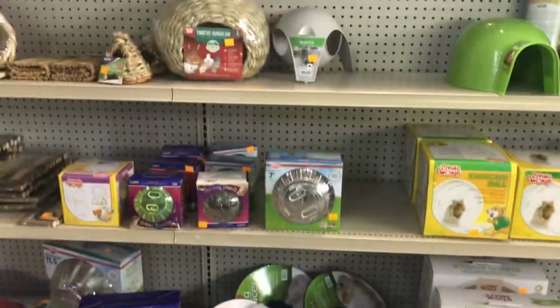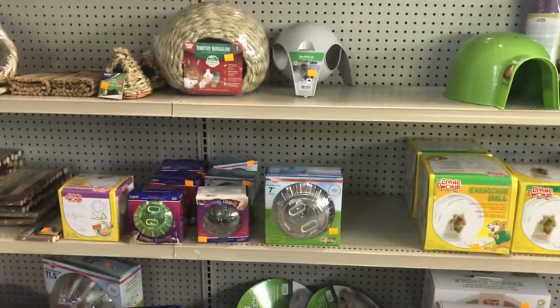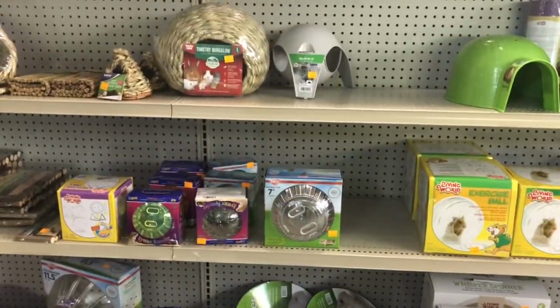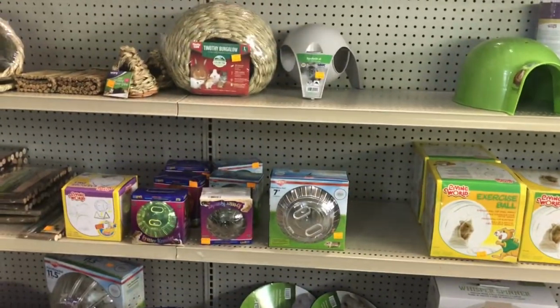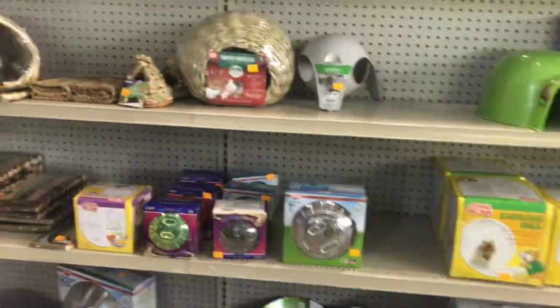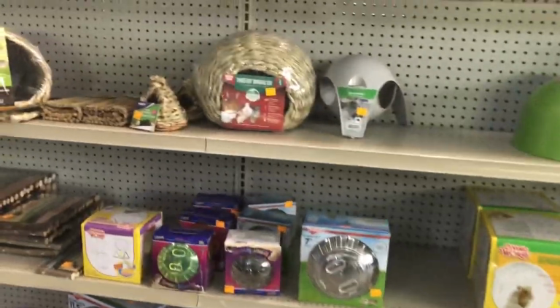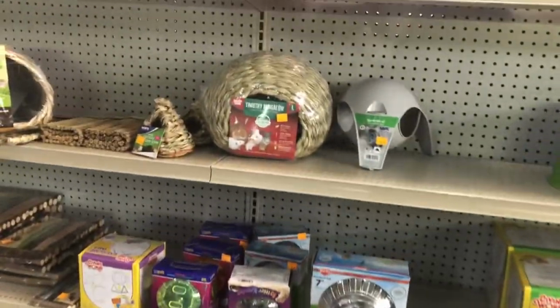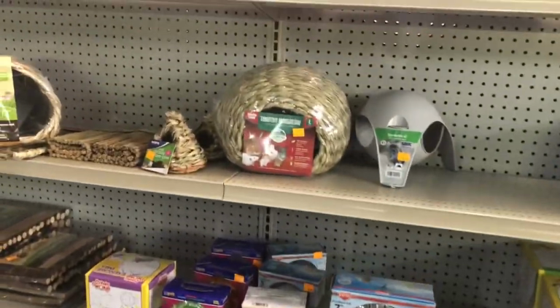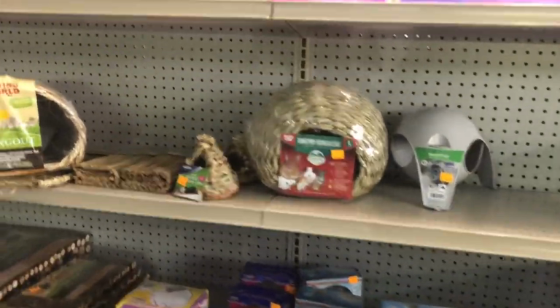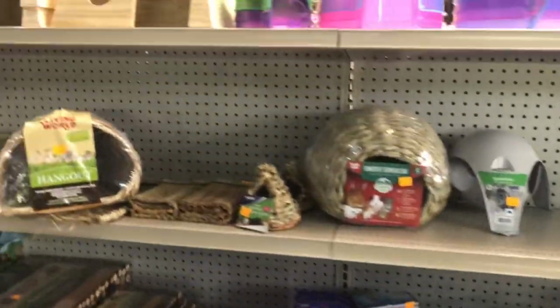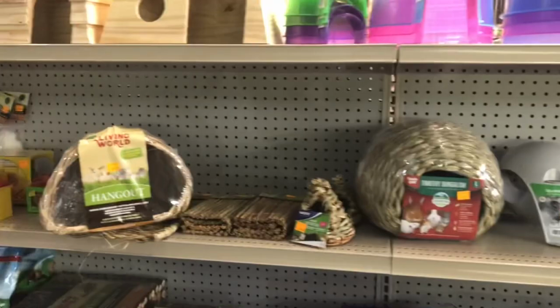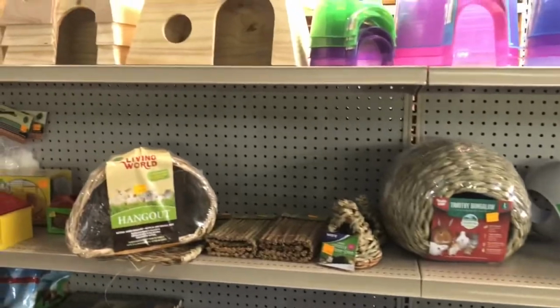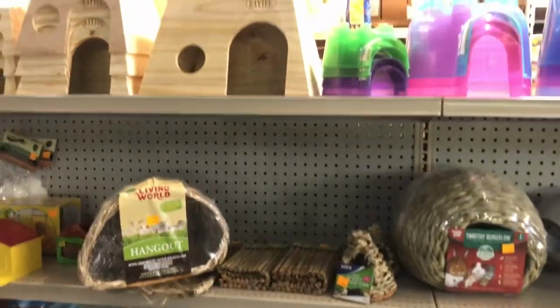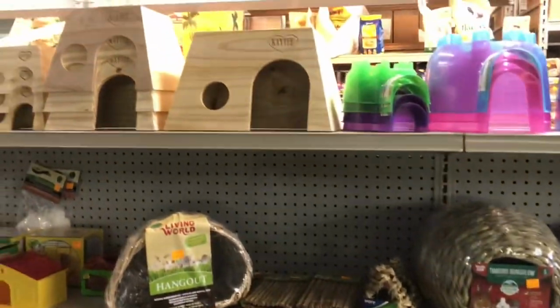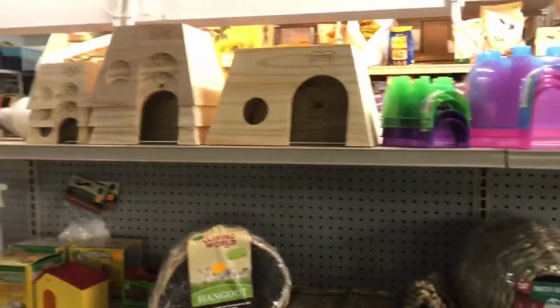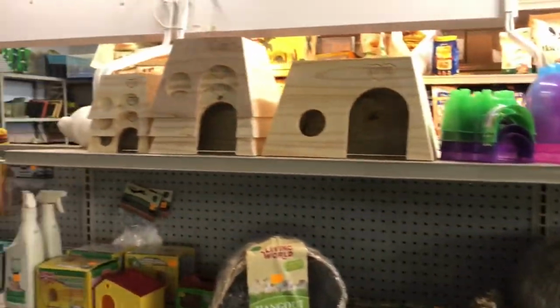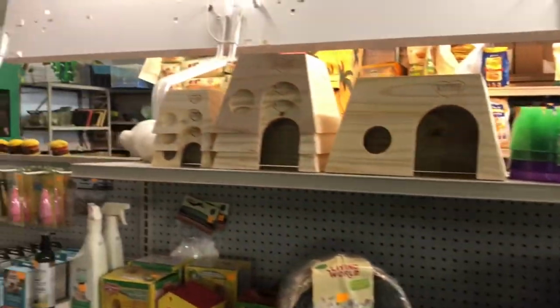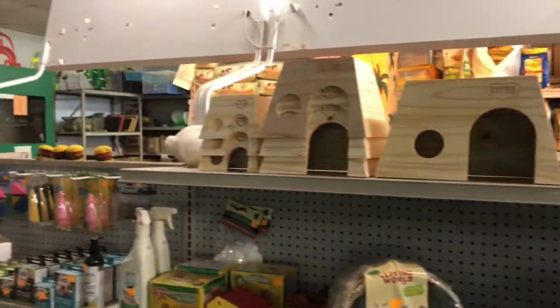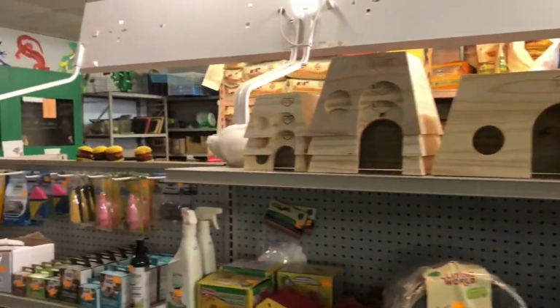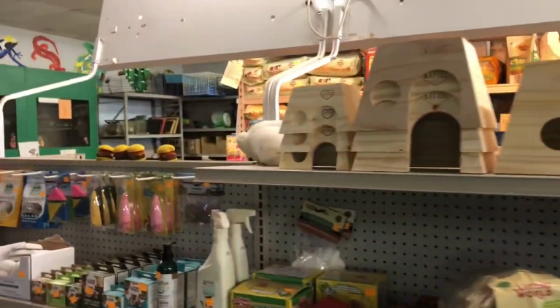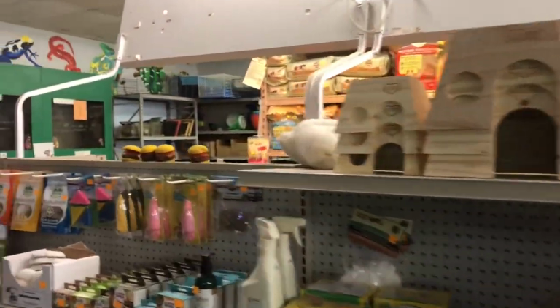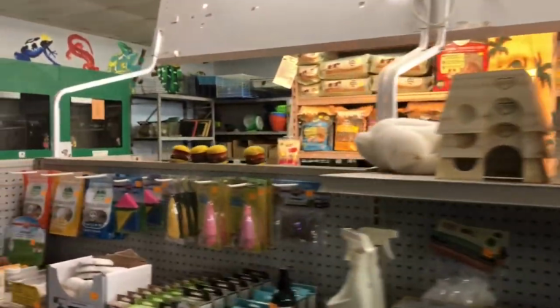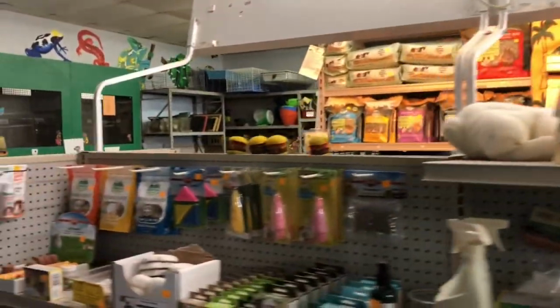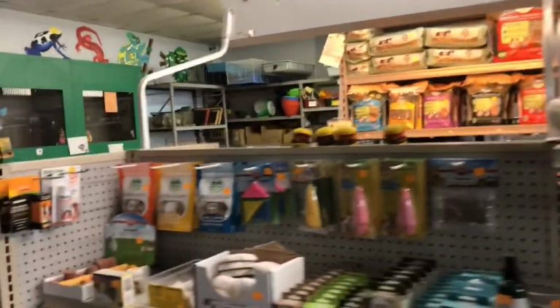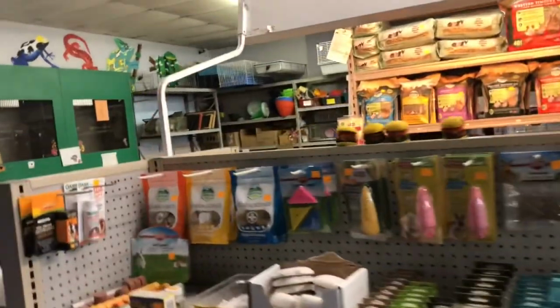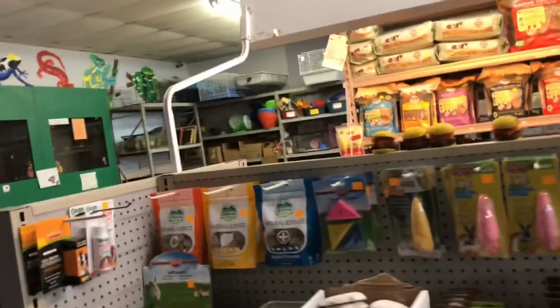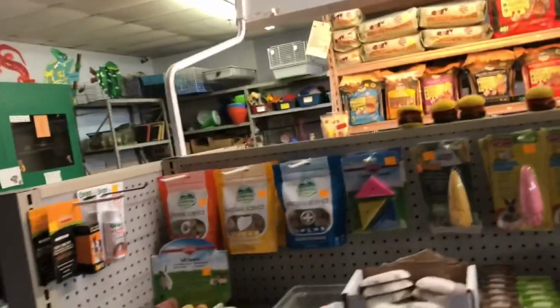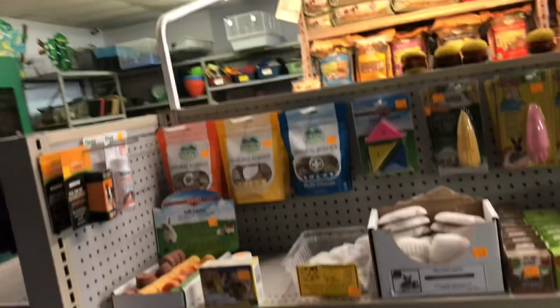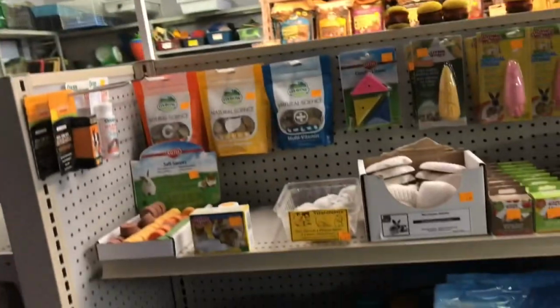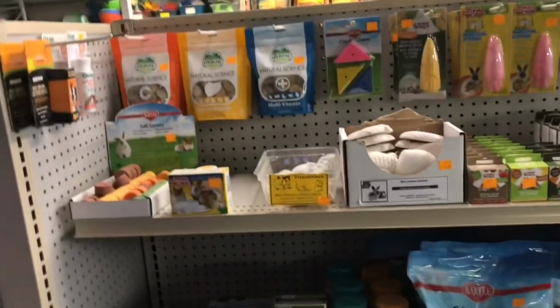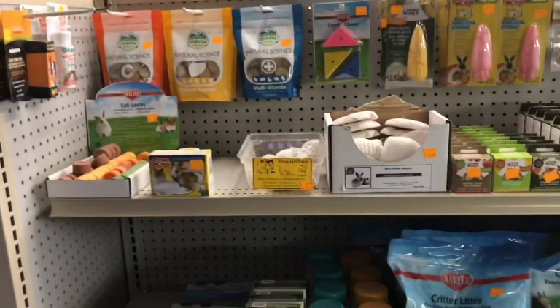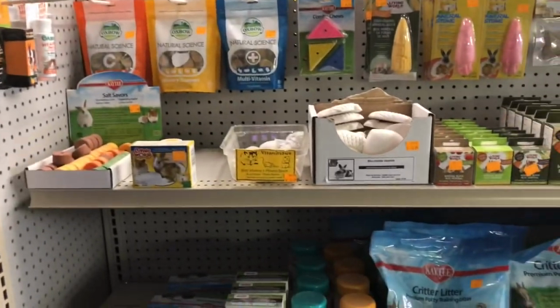Okay guys, so now we're inside the pet paradise, my home away from home. Here's some of the stuff that they have. I'm looking for stuff for the chipmunk playpen today, actually.